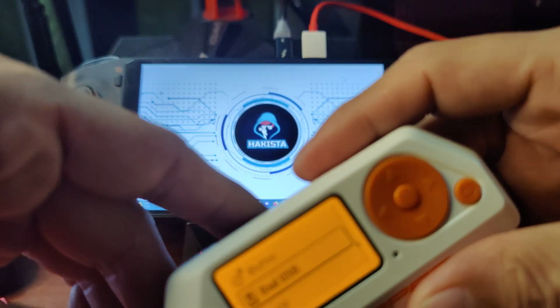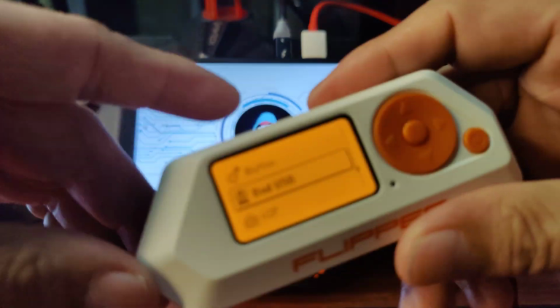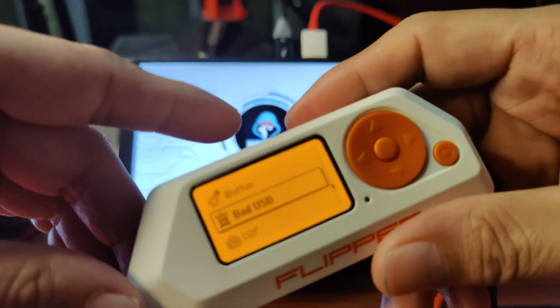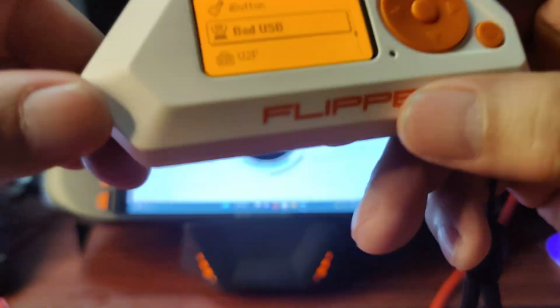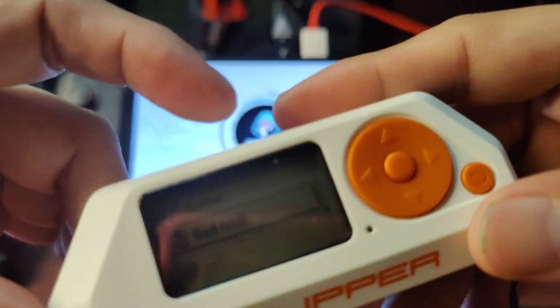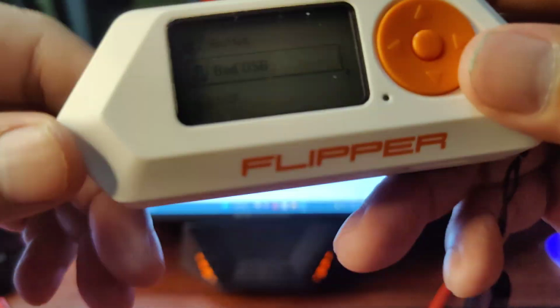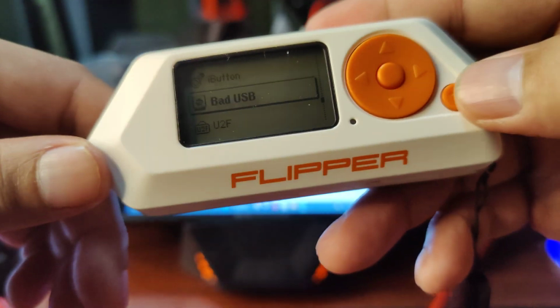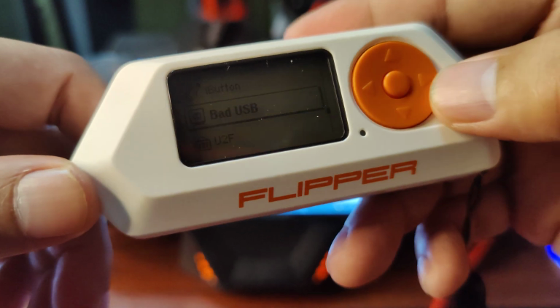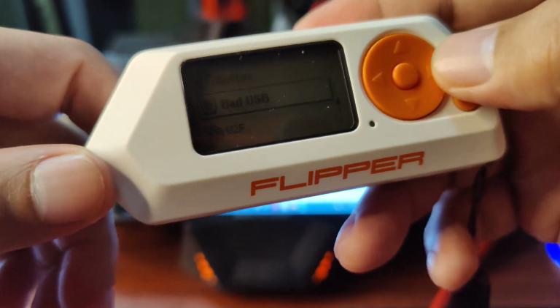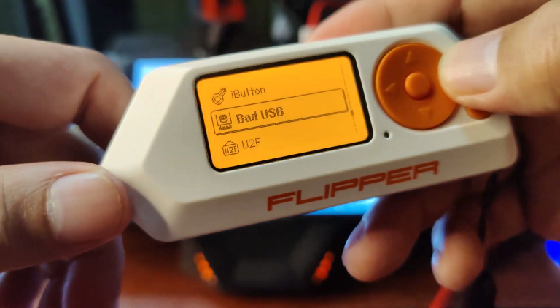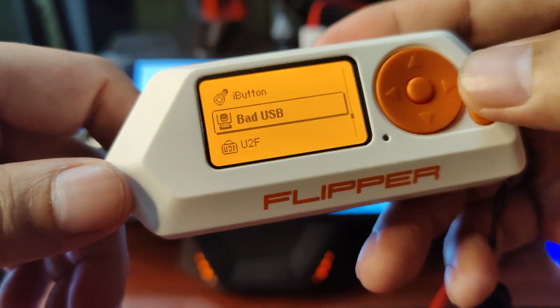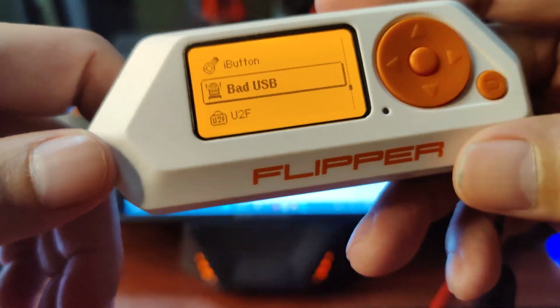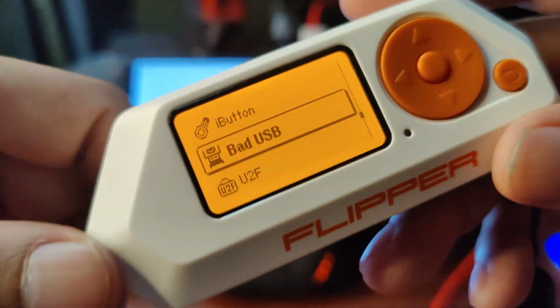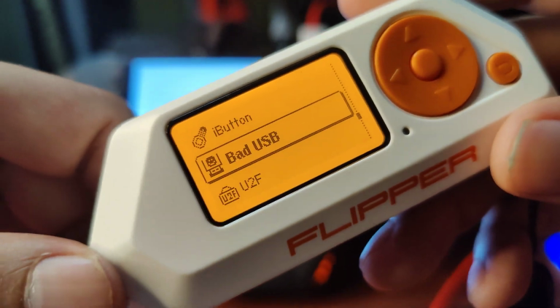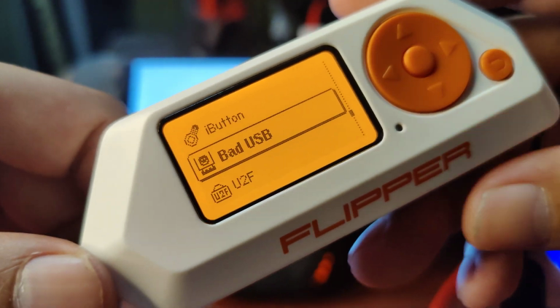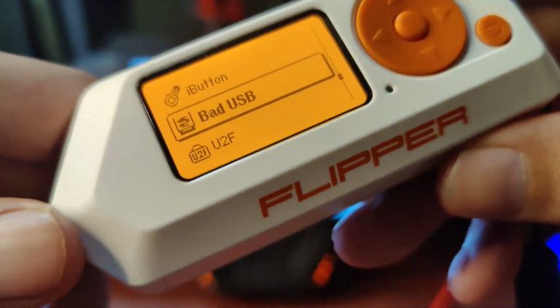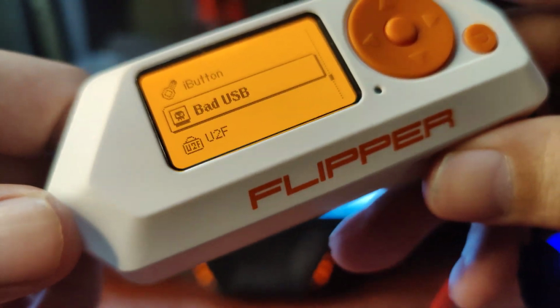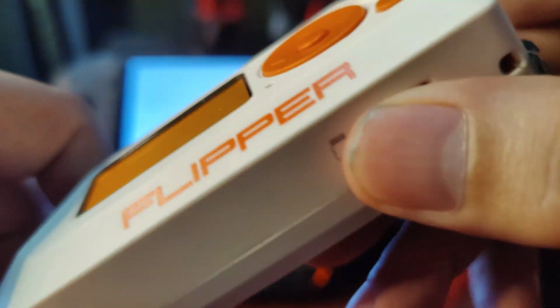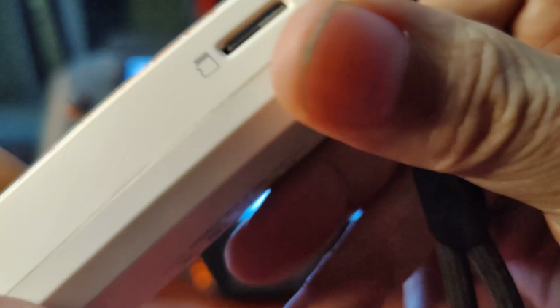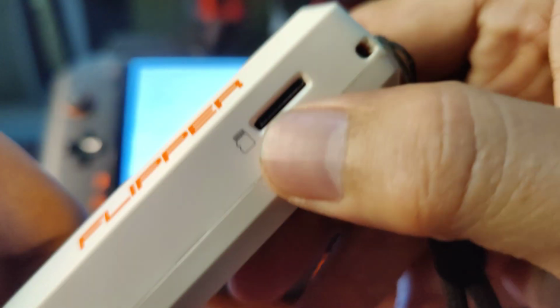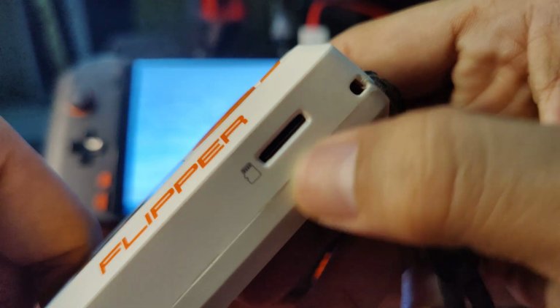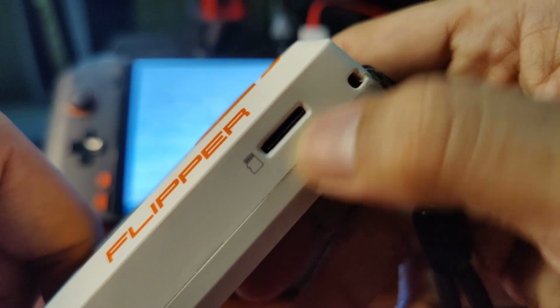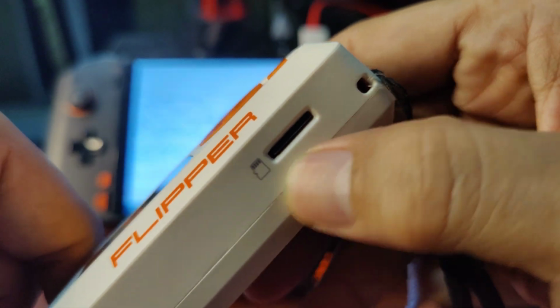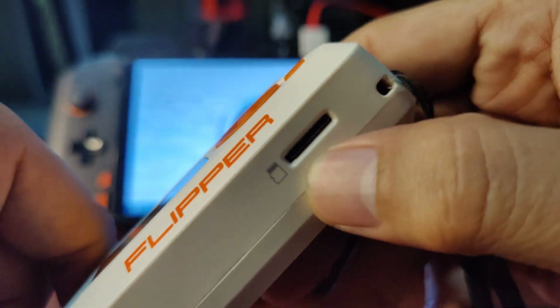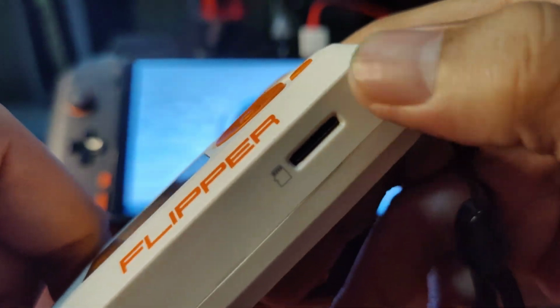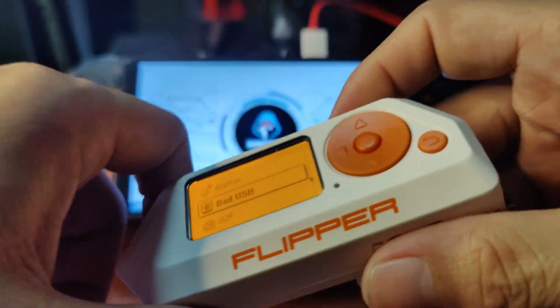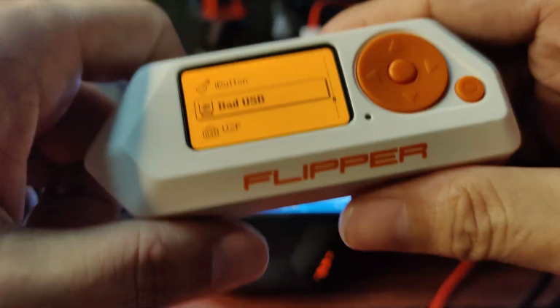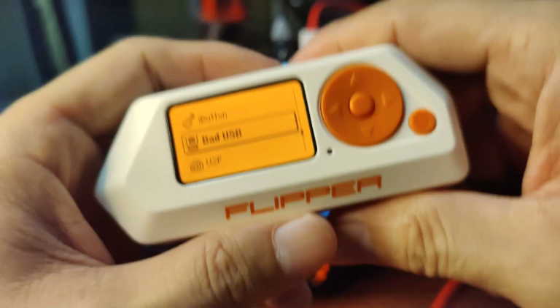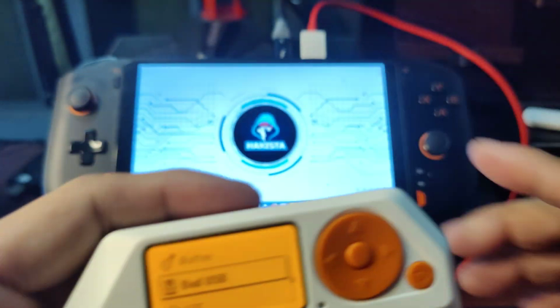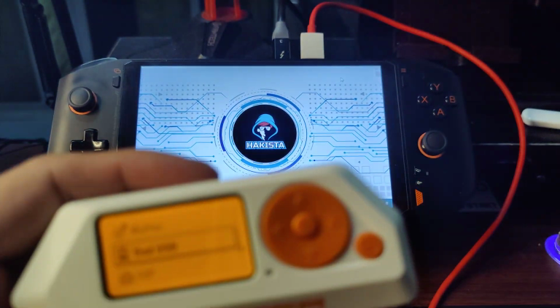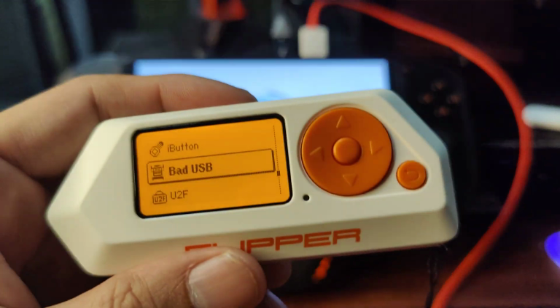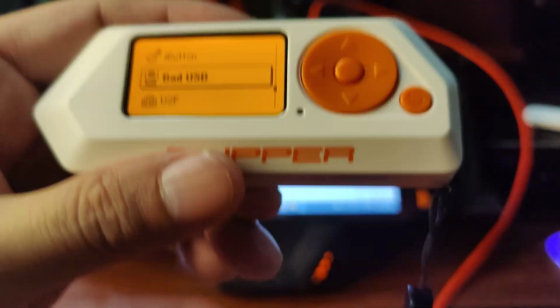Take note that the file extension is .txt and you can upload it via QFlipper or an SD card reader. Now, let's do this.